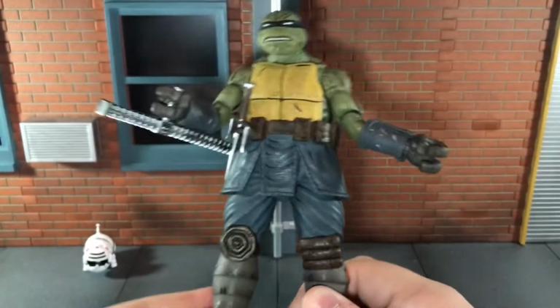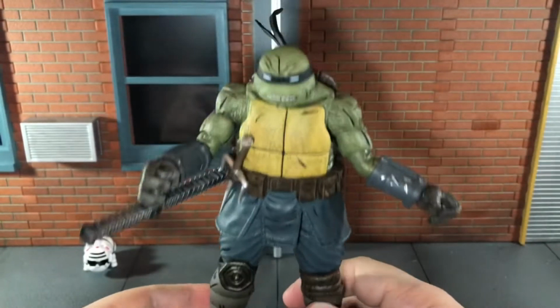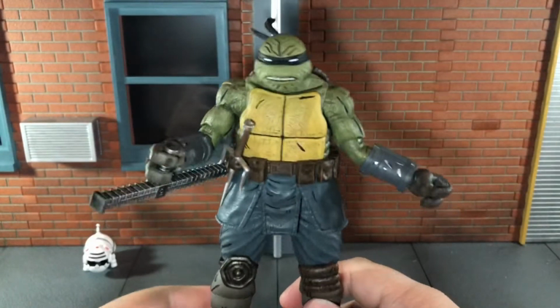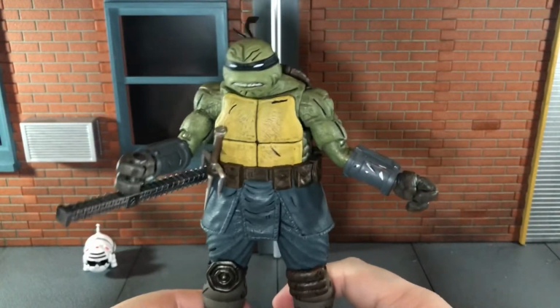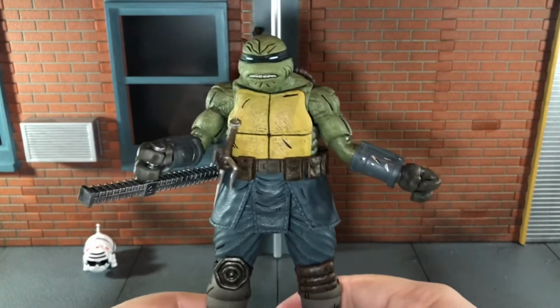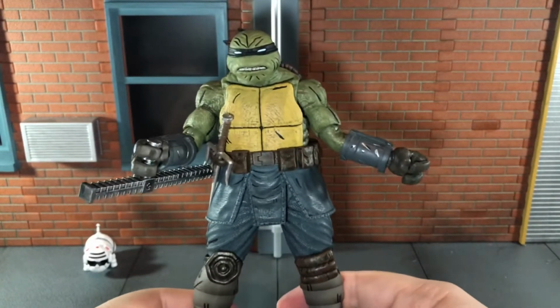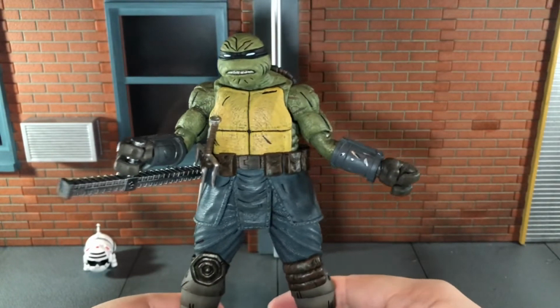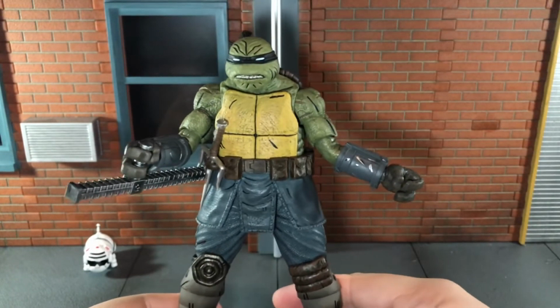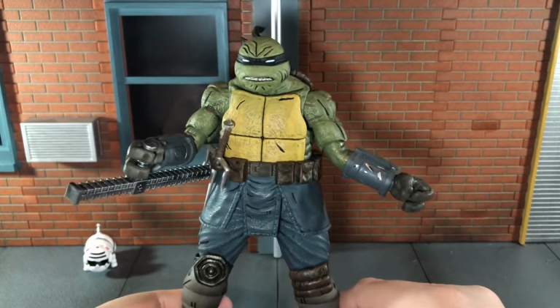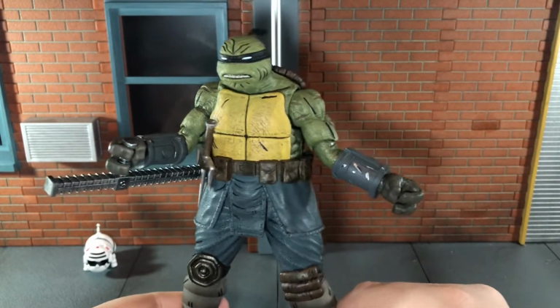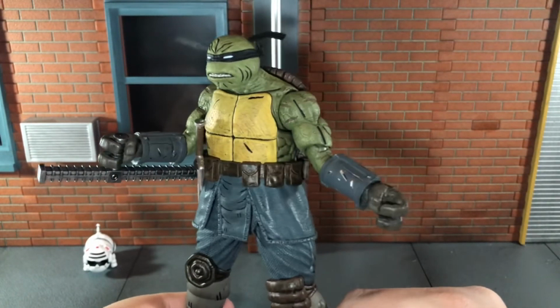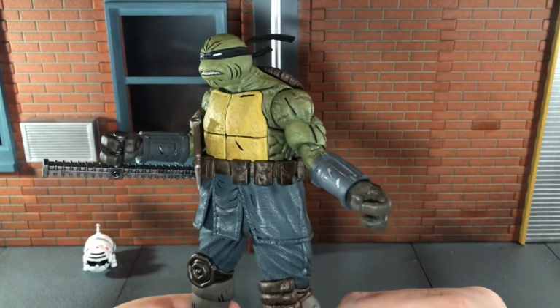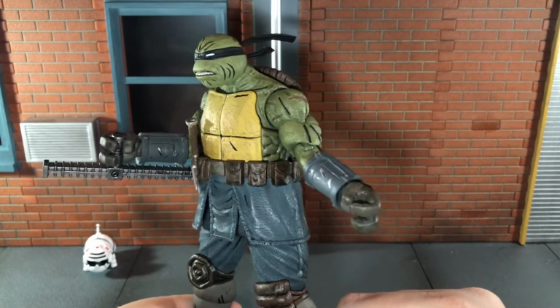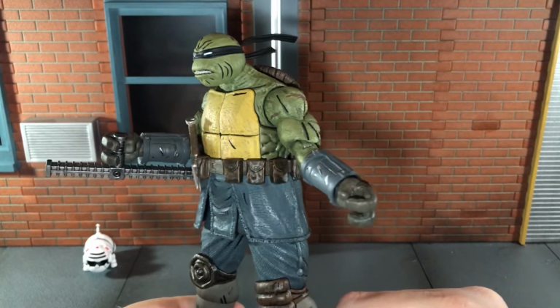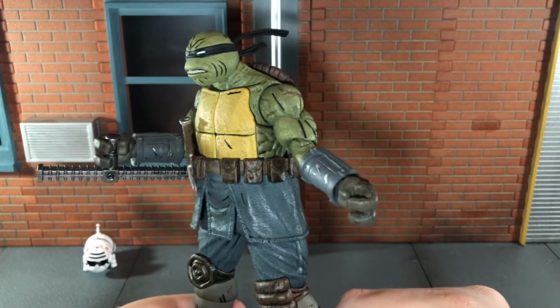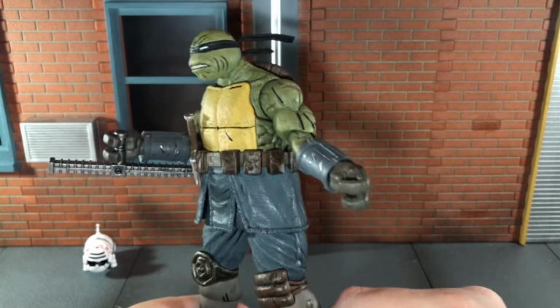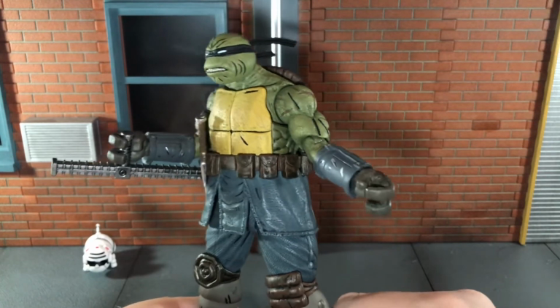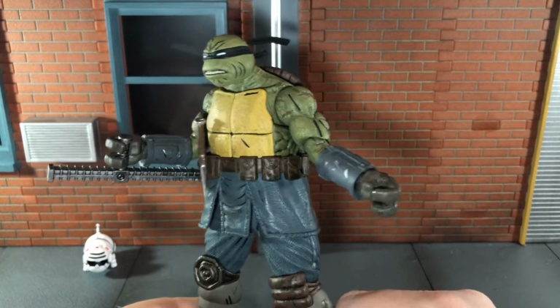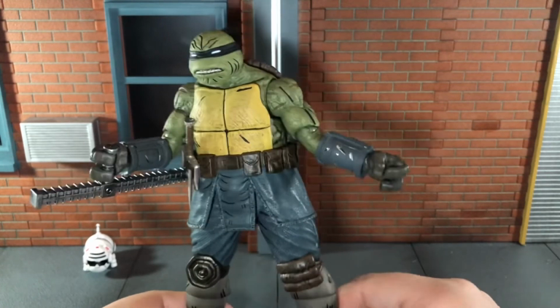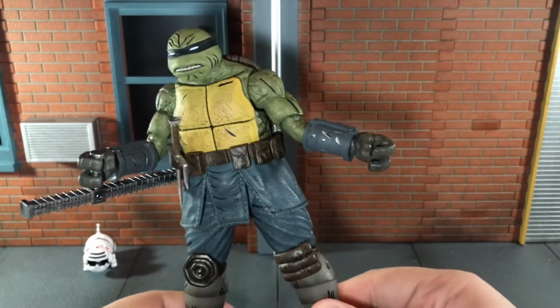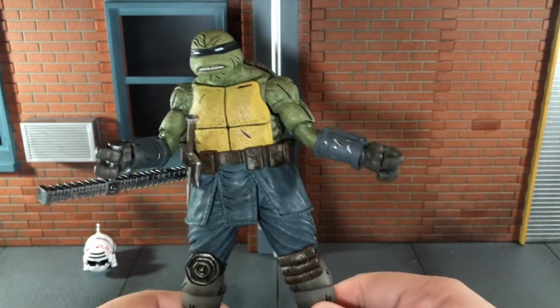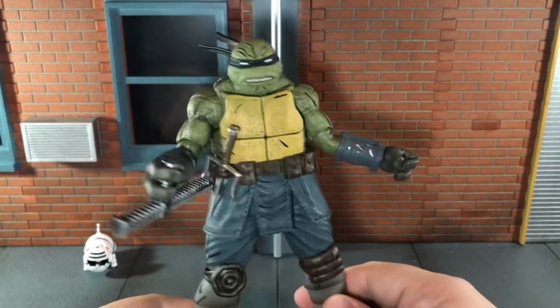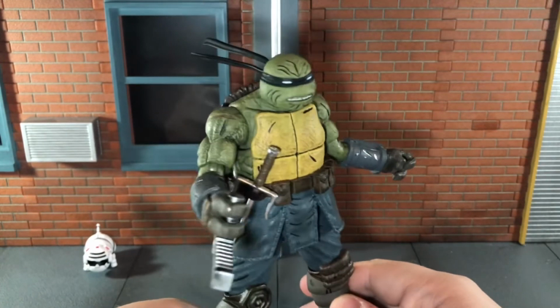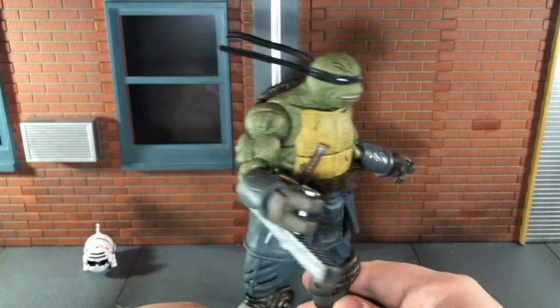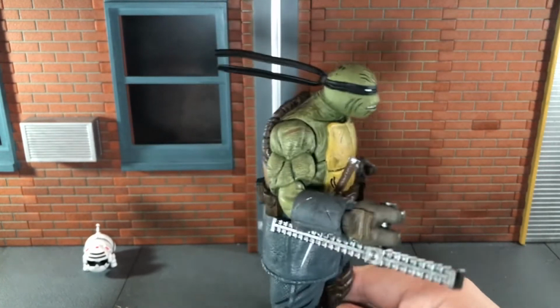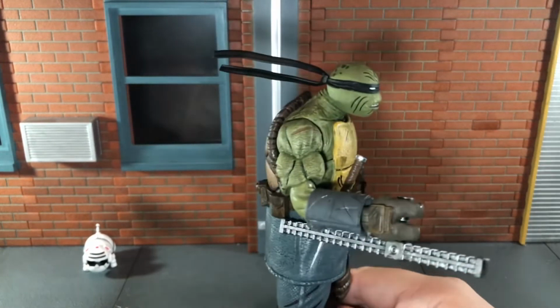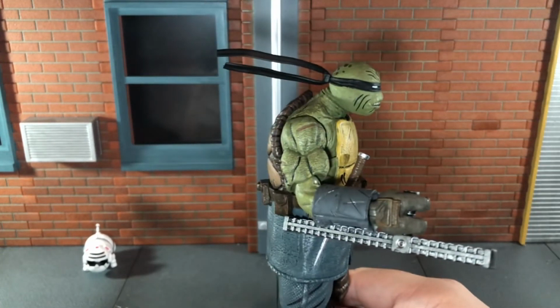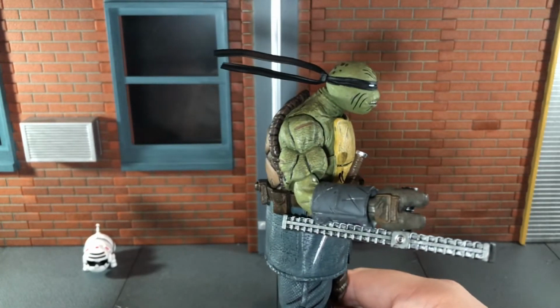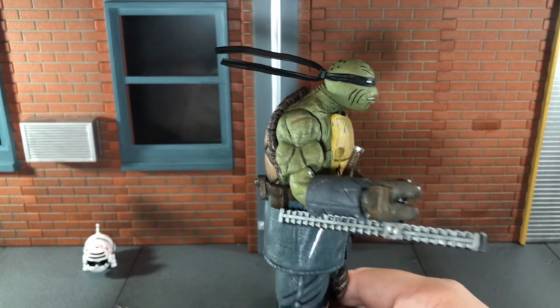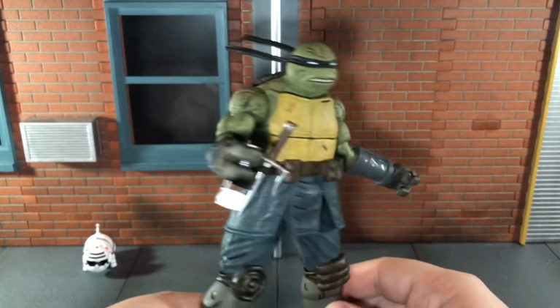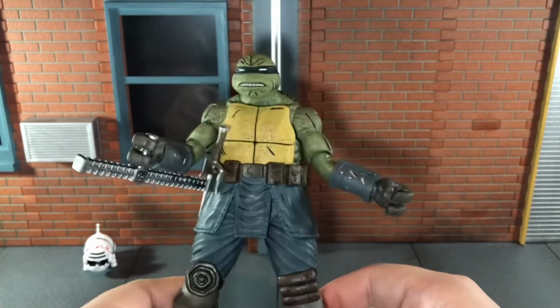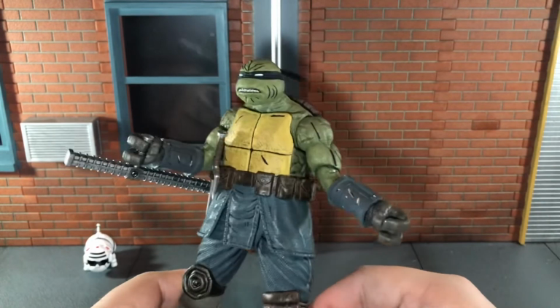I'm really impressed with this figure. The texturing throughout the whole figure and the paint detail is really really well done. NECA really knocked it out of the park with this figure.